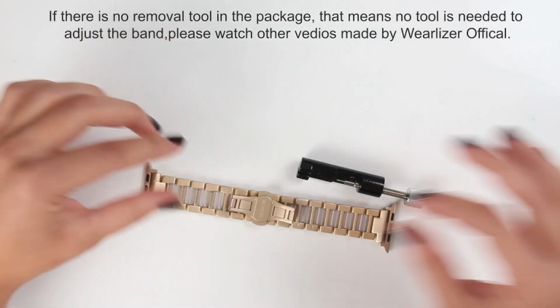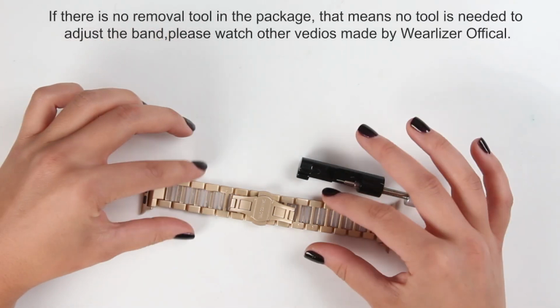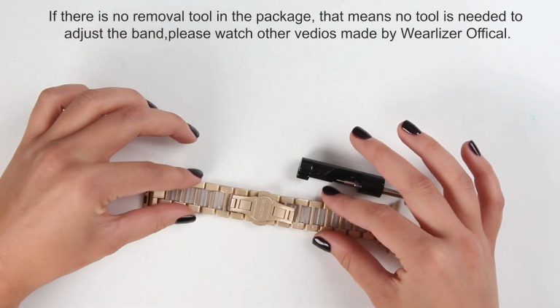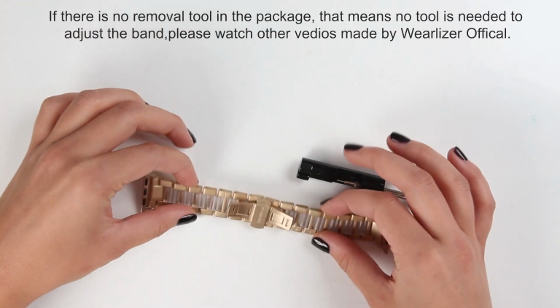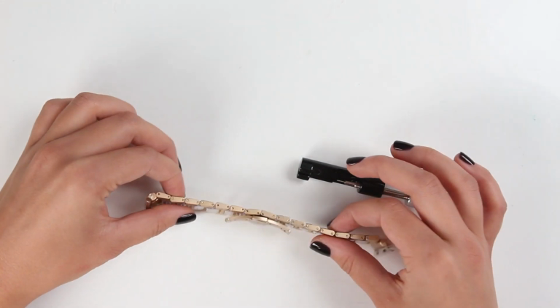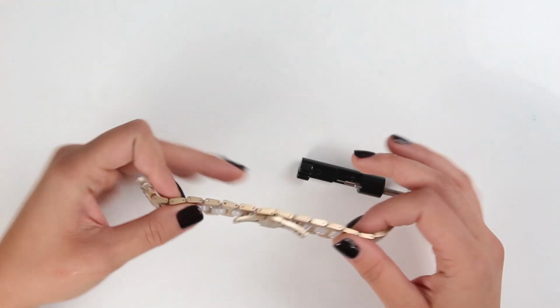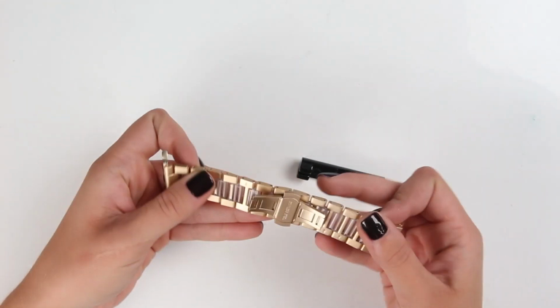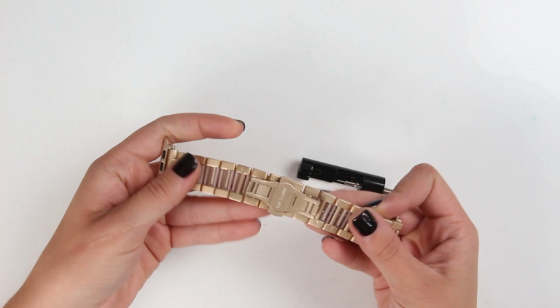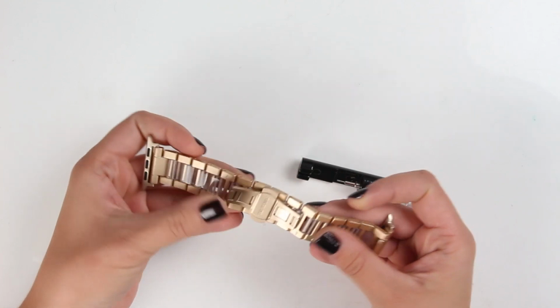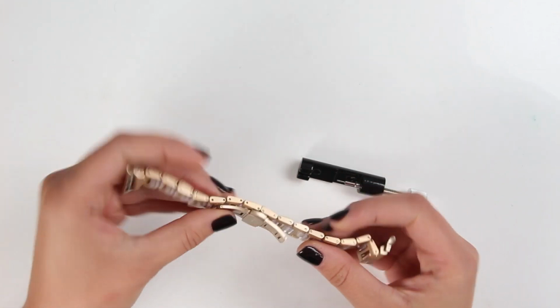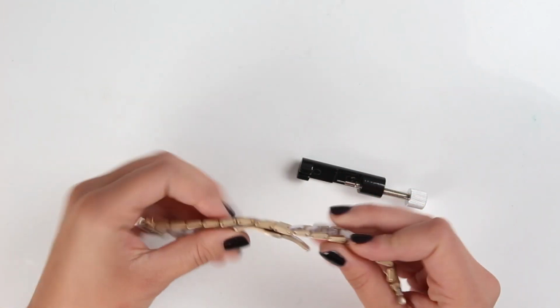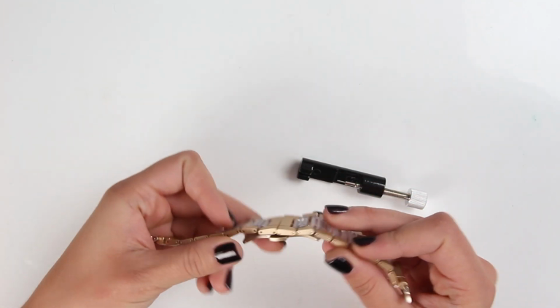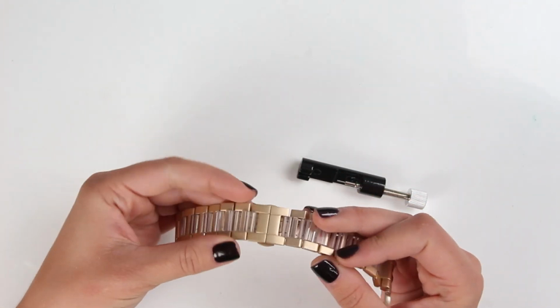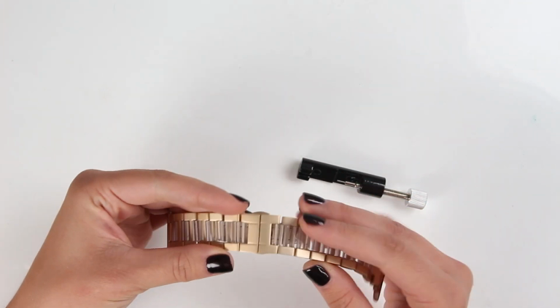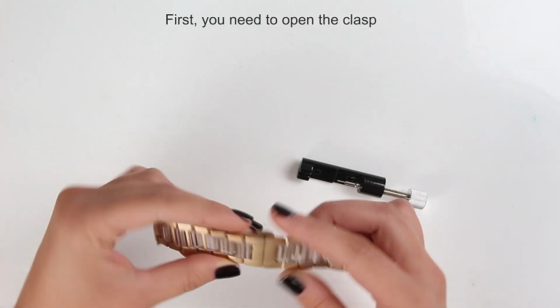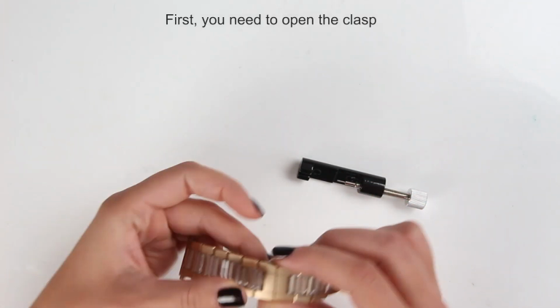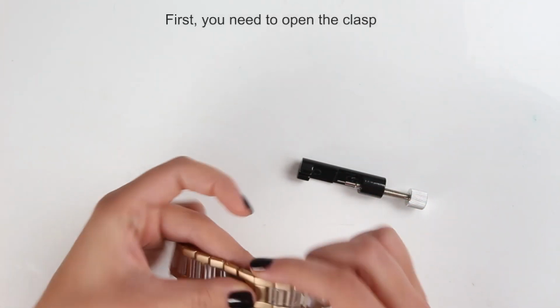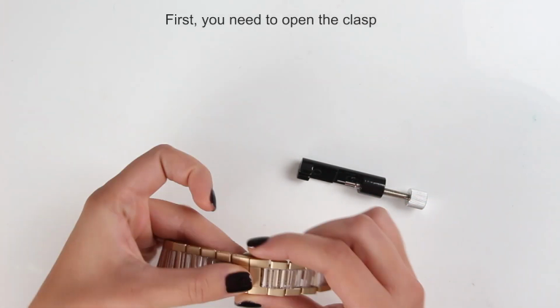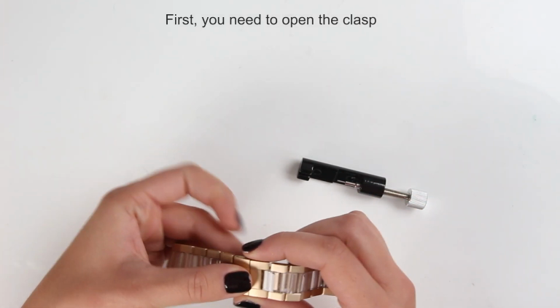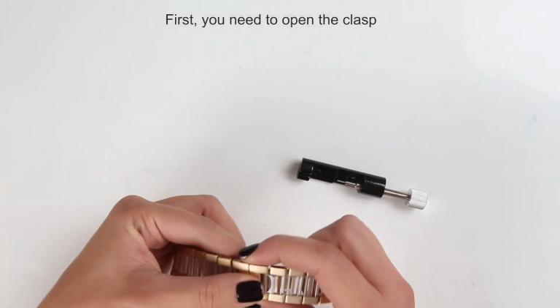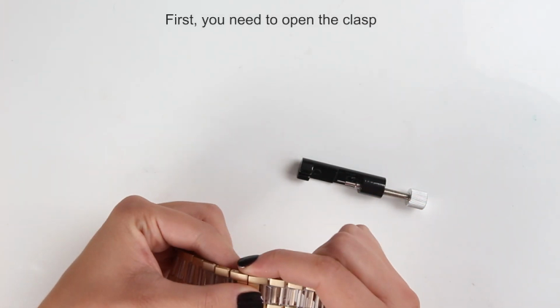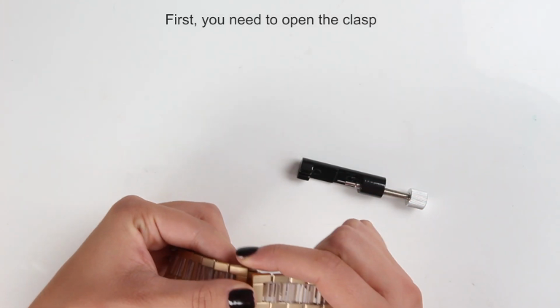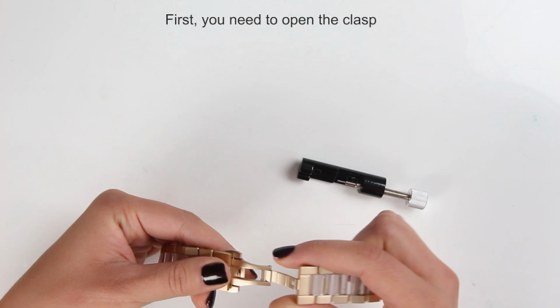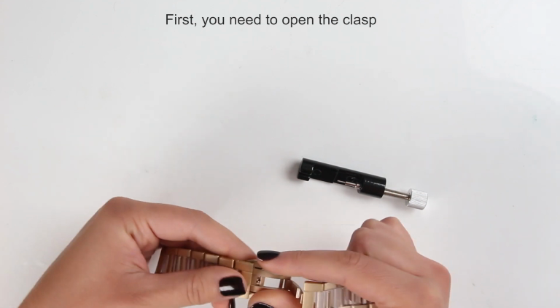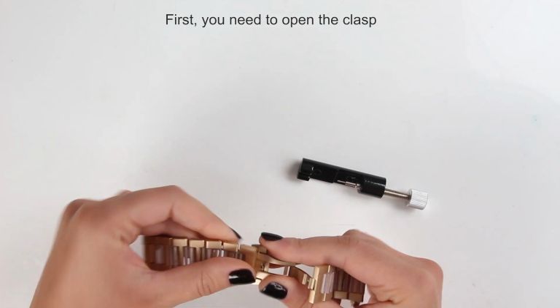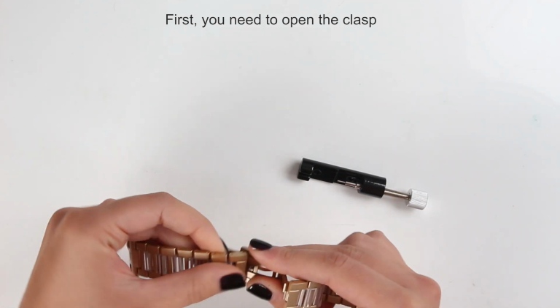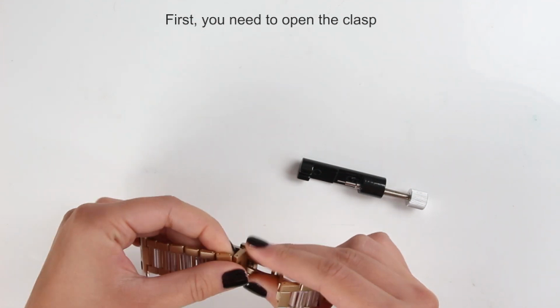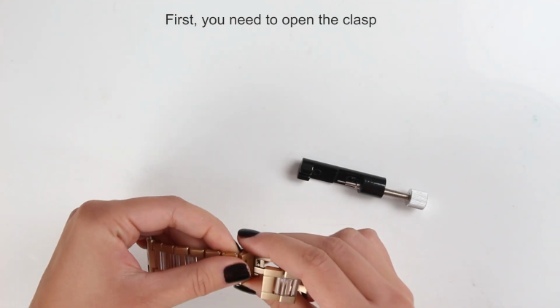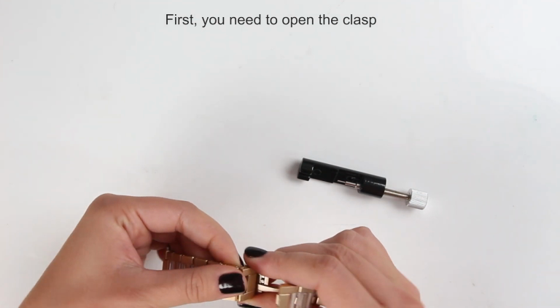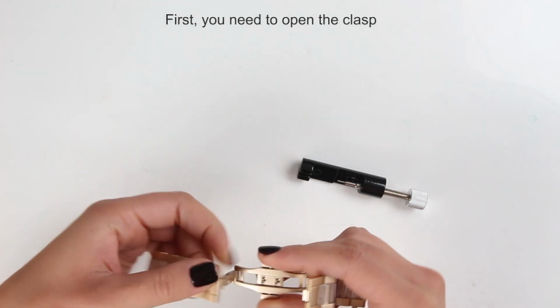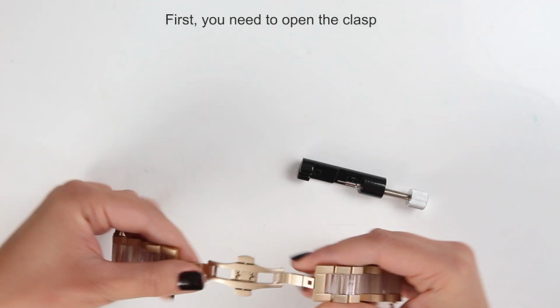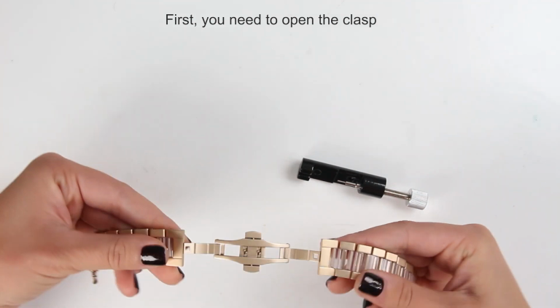Here we go — here is the band itself, and first you need to open the clasp. Just push it like this, and here we go, we open the clasp to both sides.